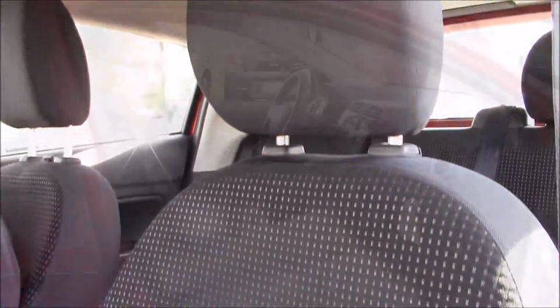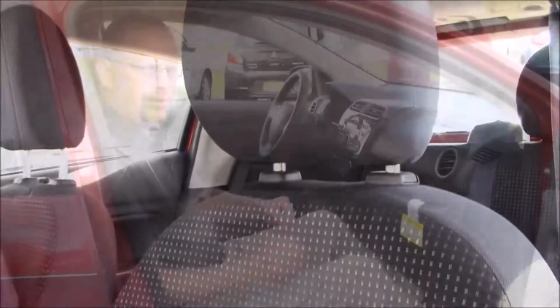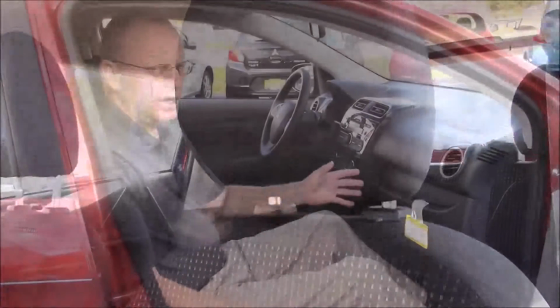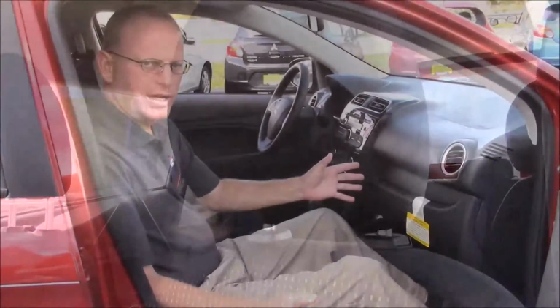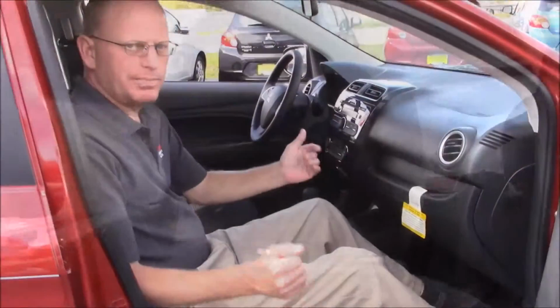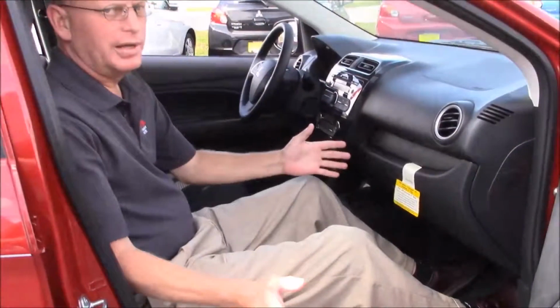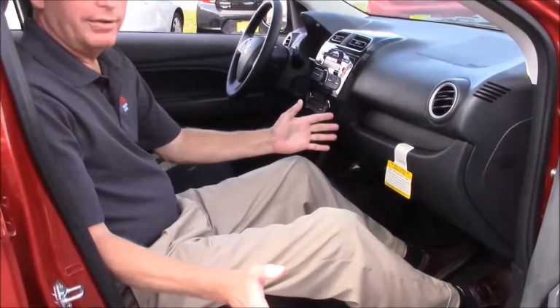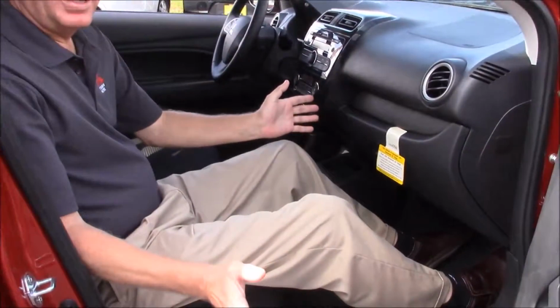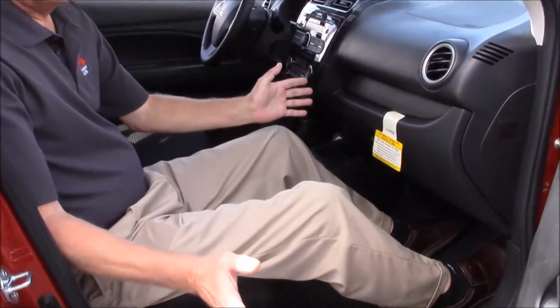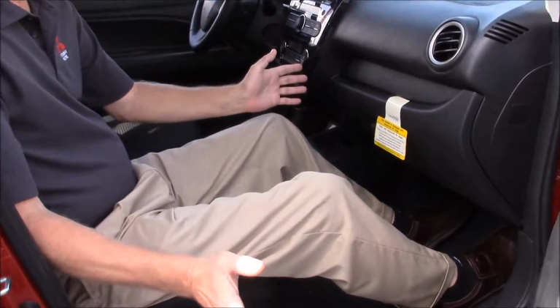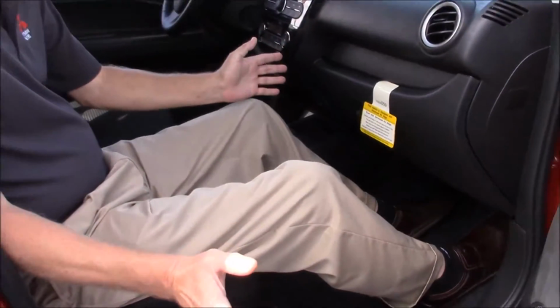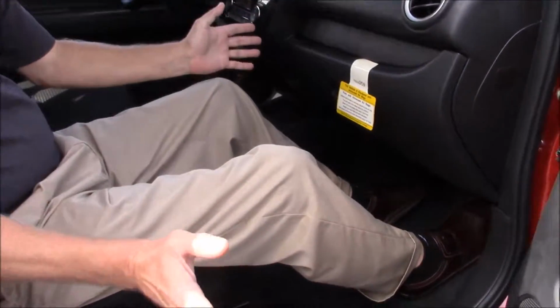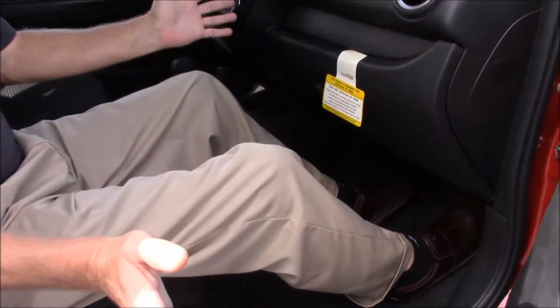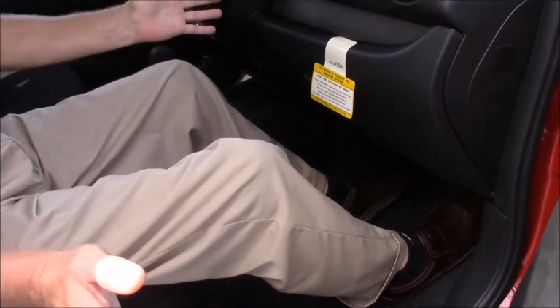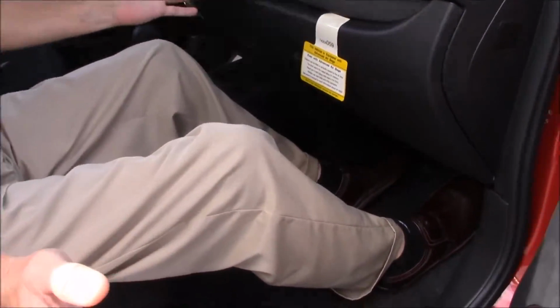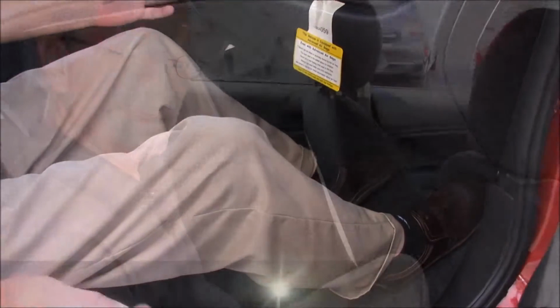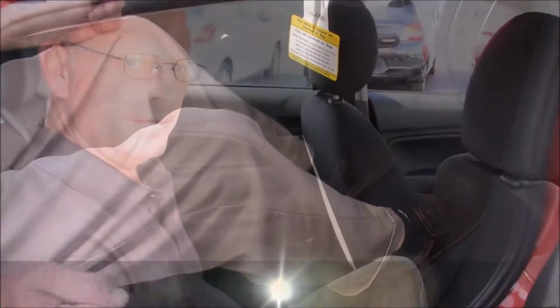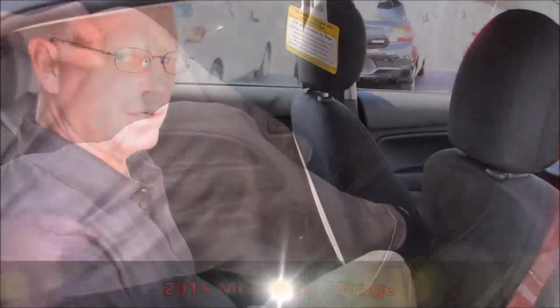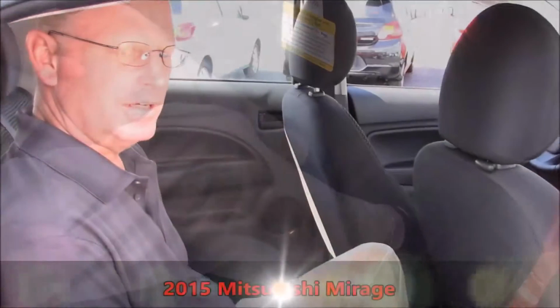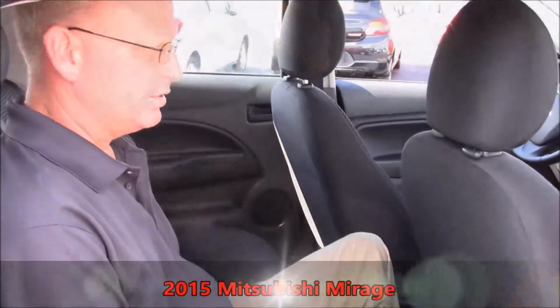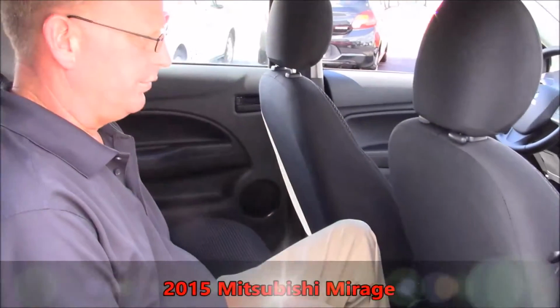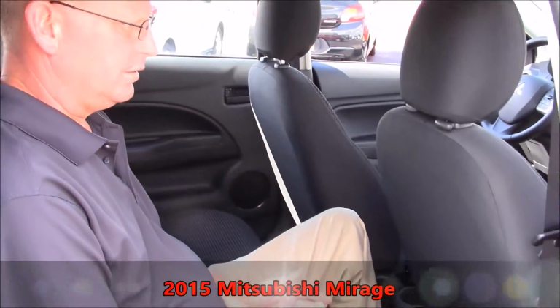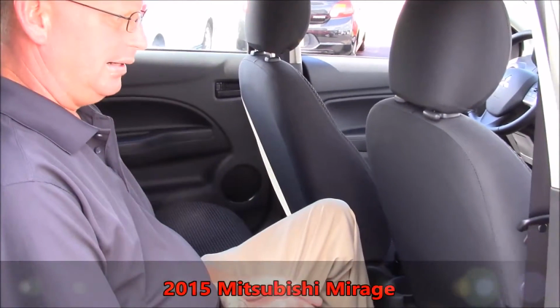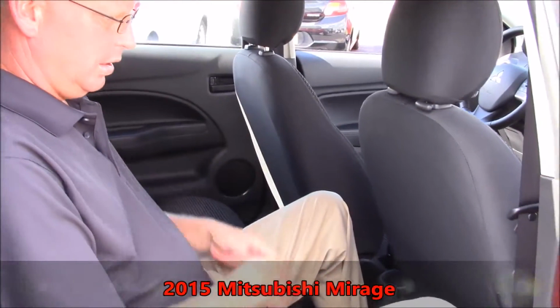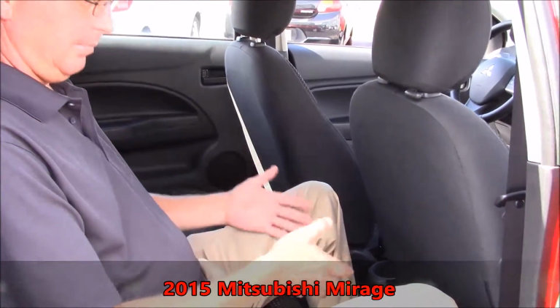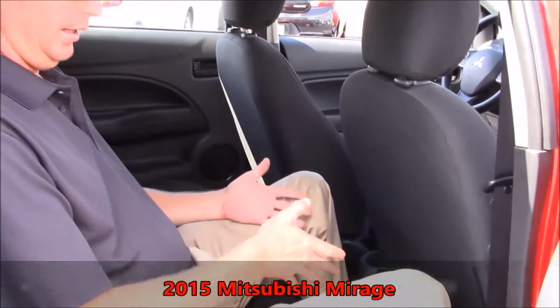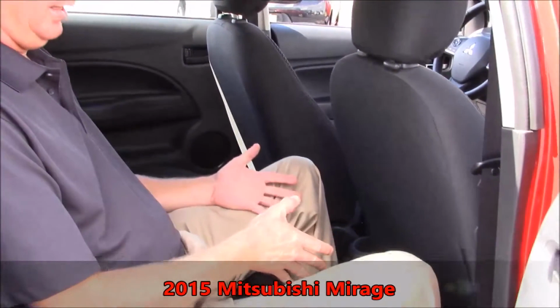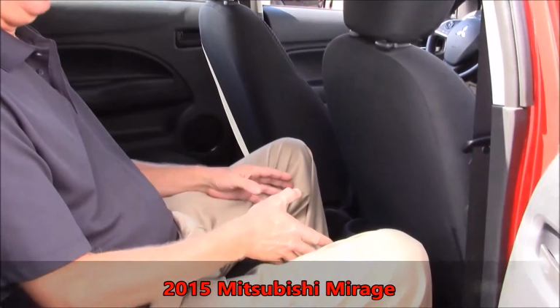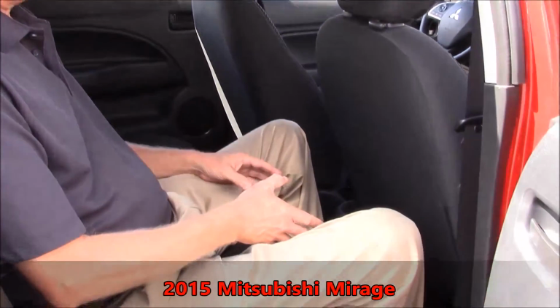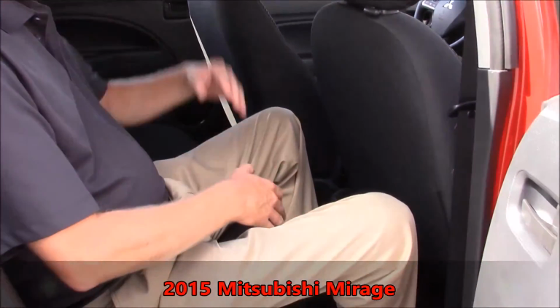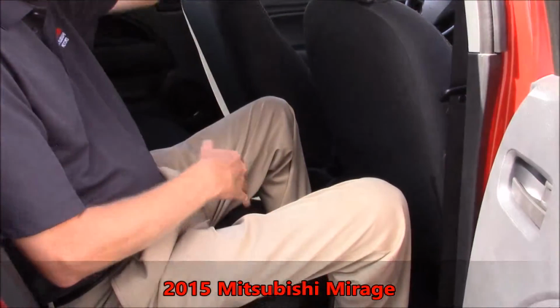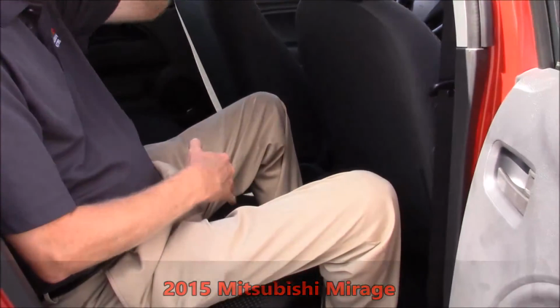The Mirage has plenty of leg room and also head room. As you can see, I'm six foot tall and I've got plenty of leg room and head room.